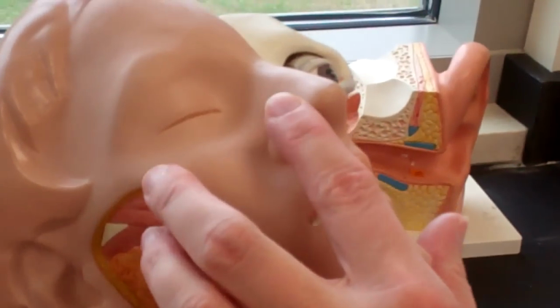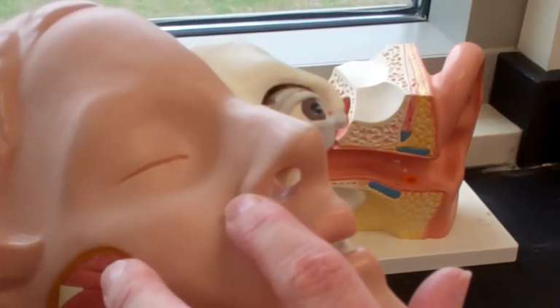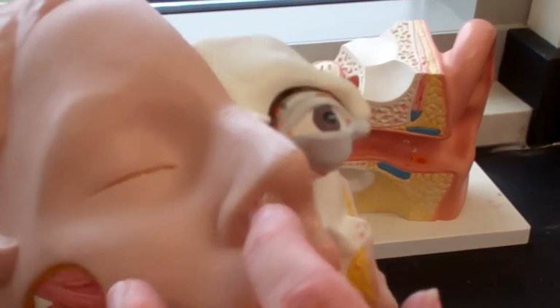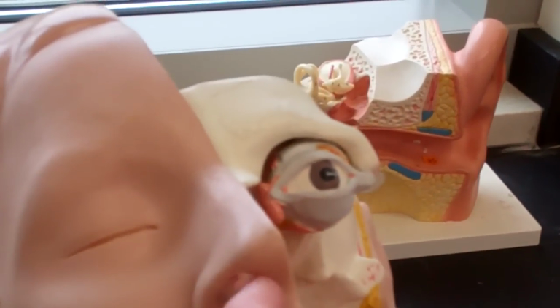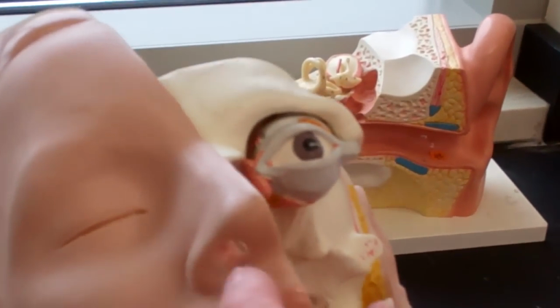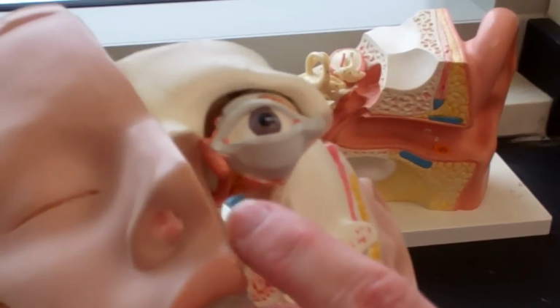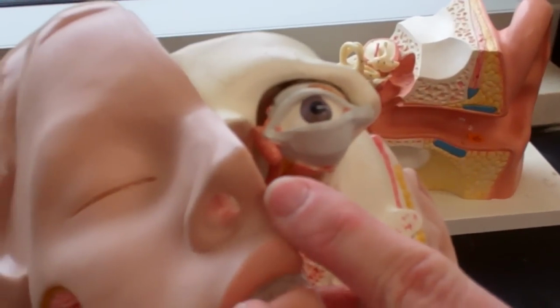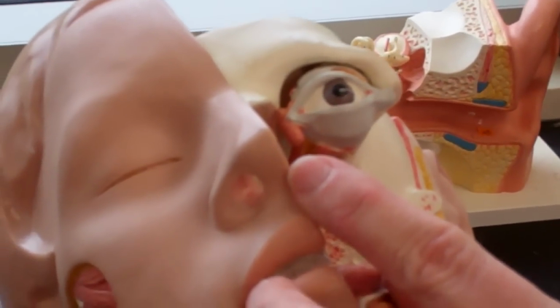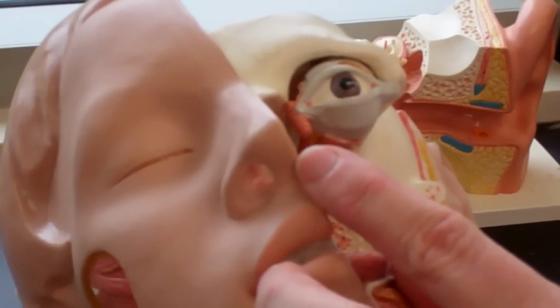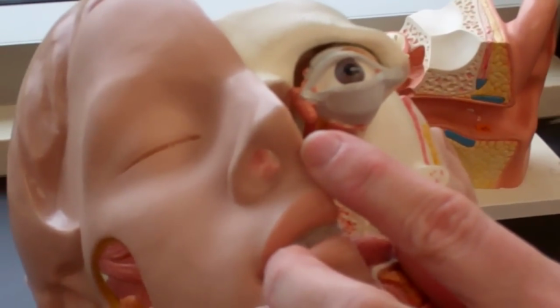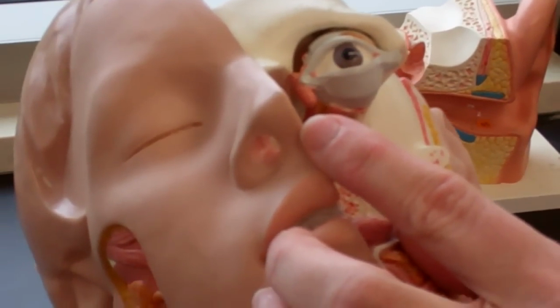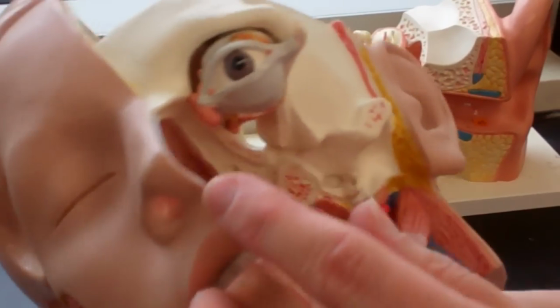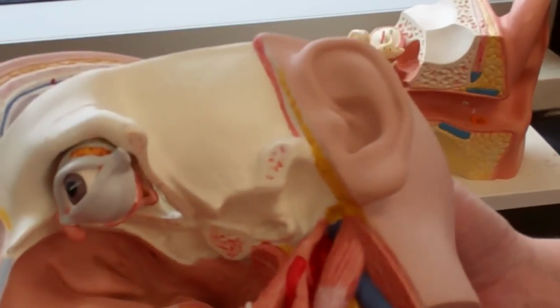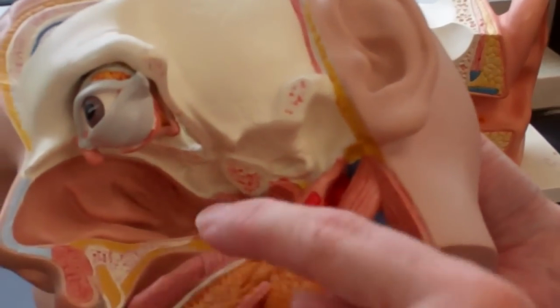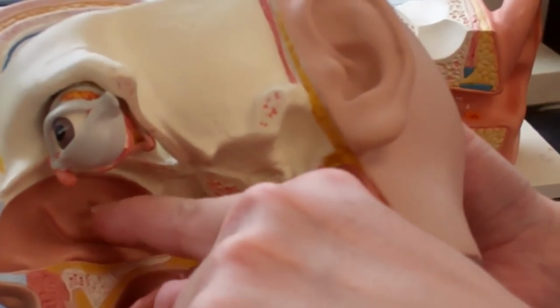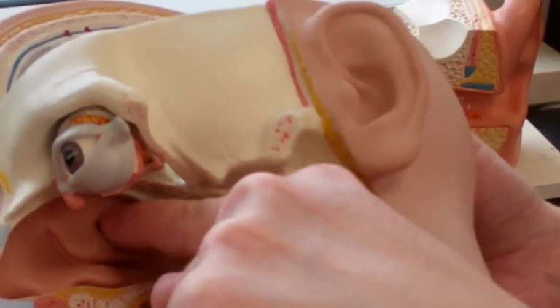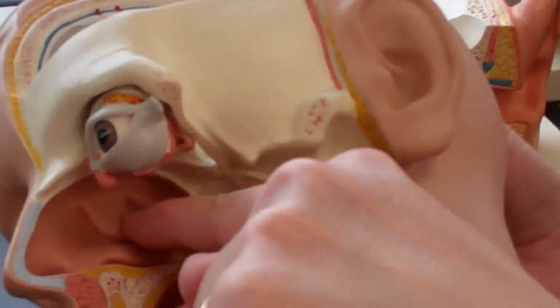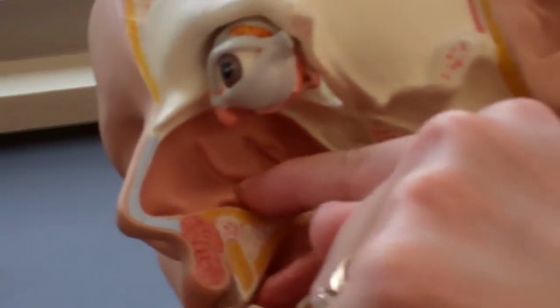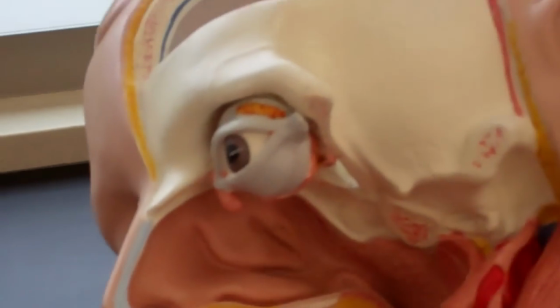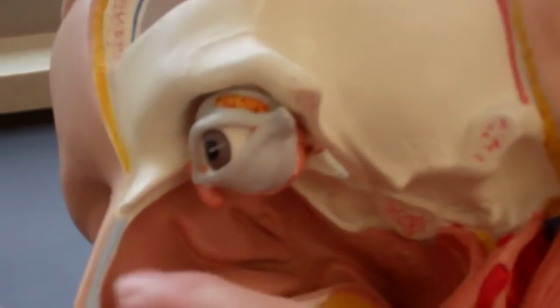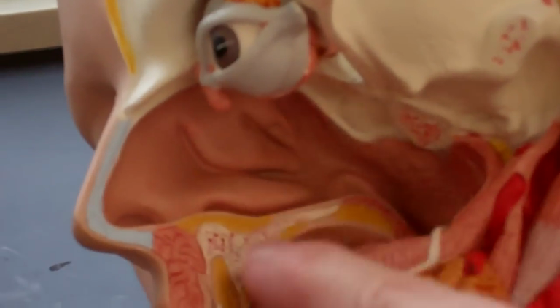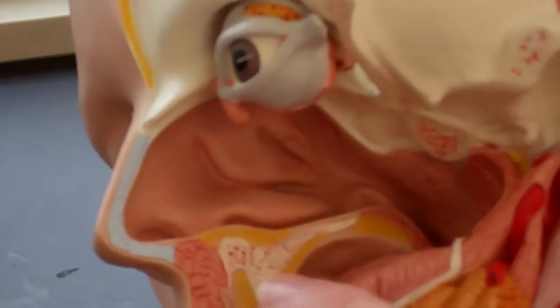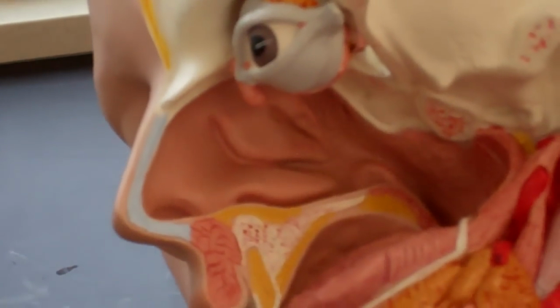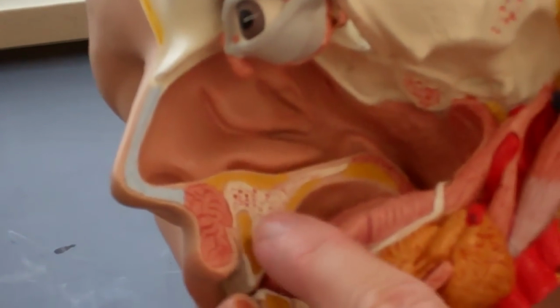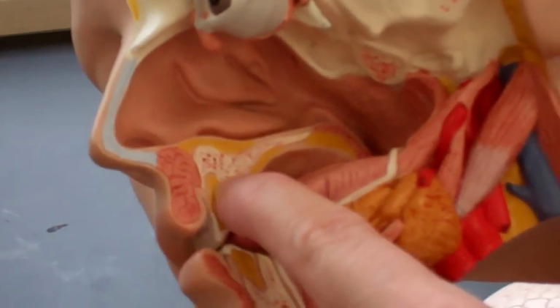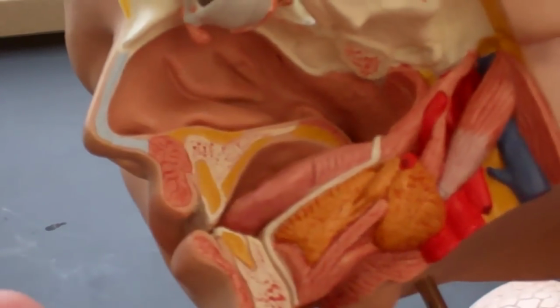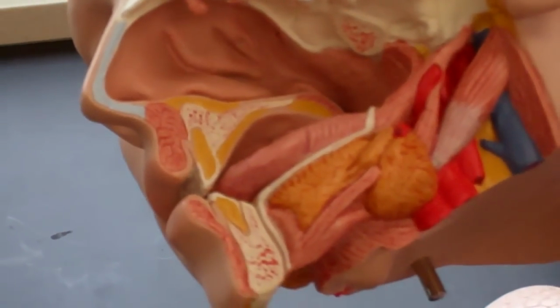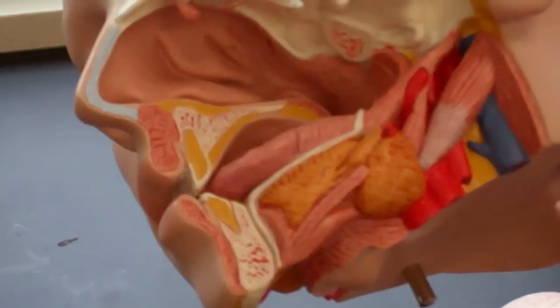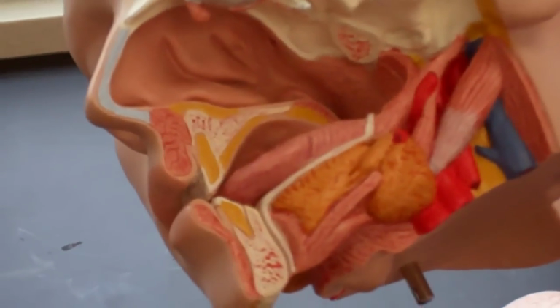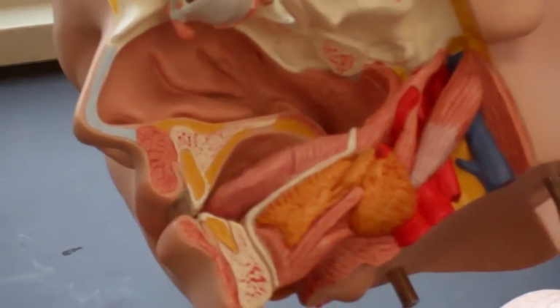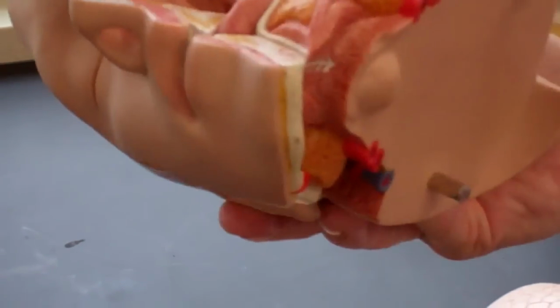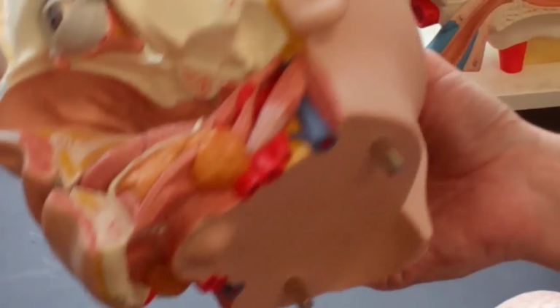Again, I could do the nares or the nostrils or the septum, and I might be able to do the nasal concha in here in the nasal cavity. I could do the hard palate perhaps, but that would be about it.